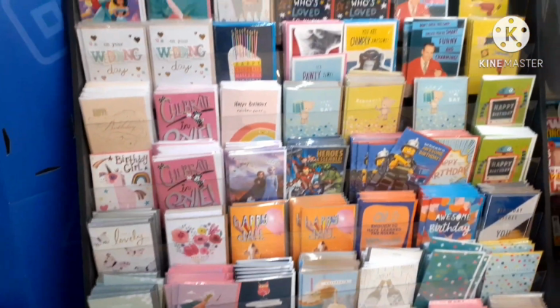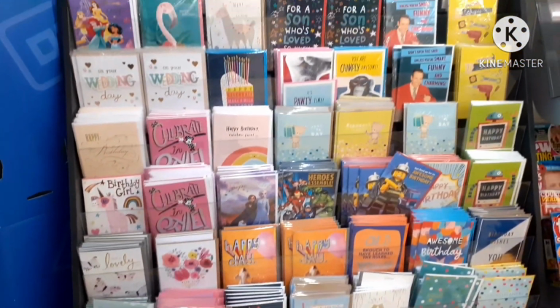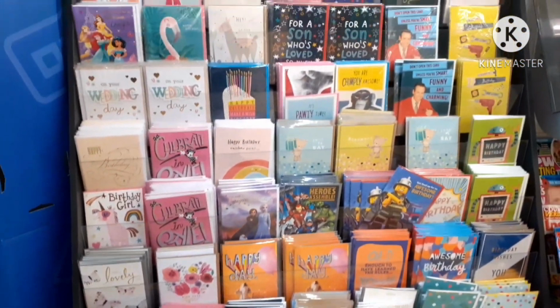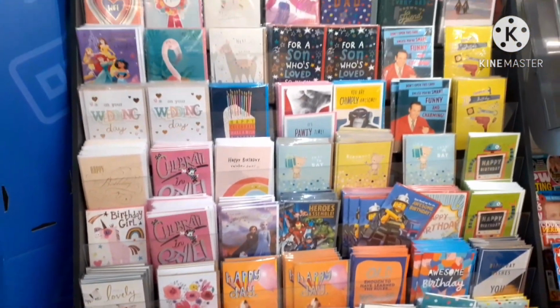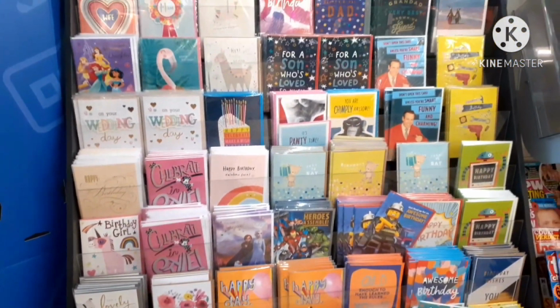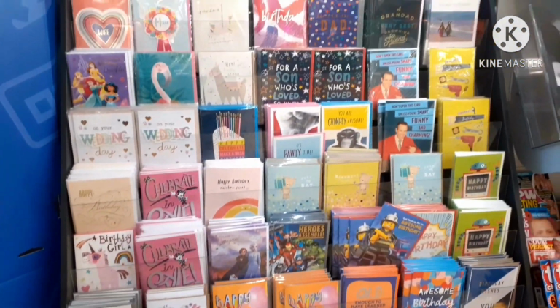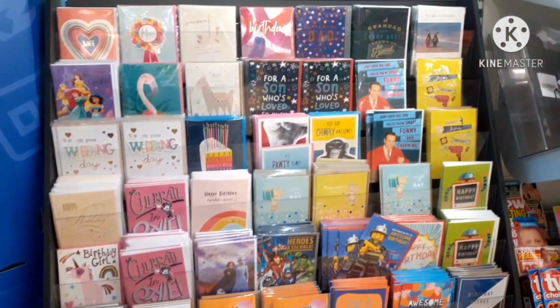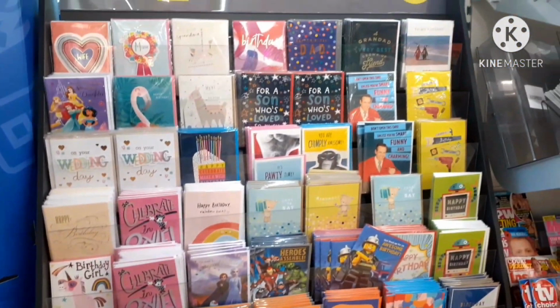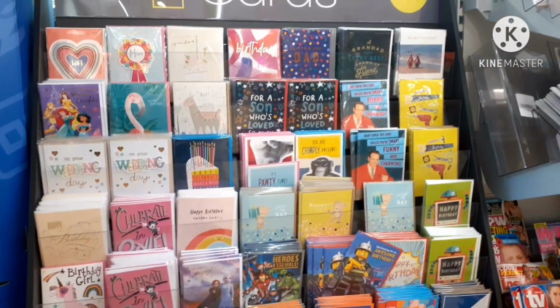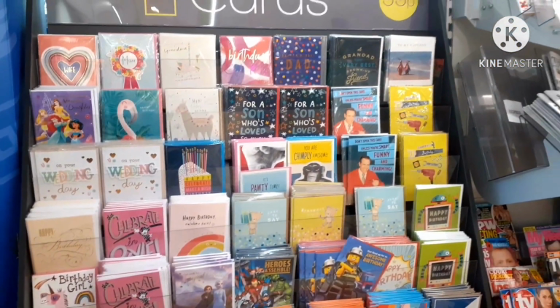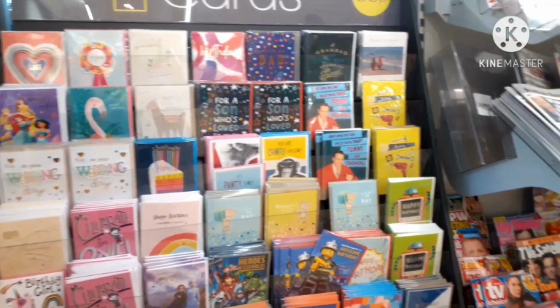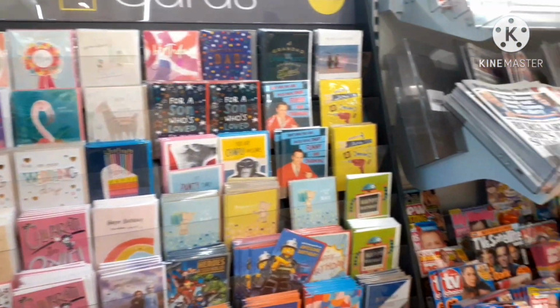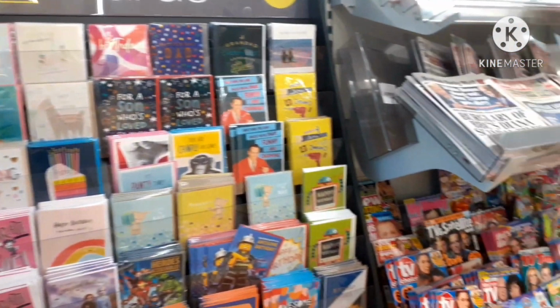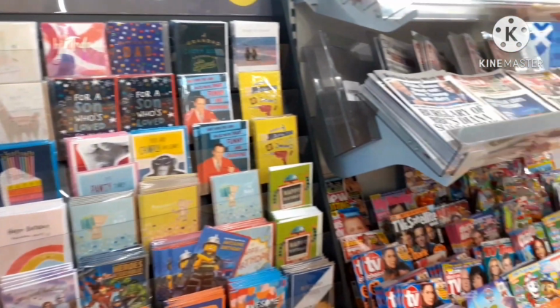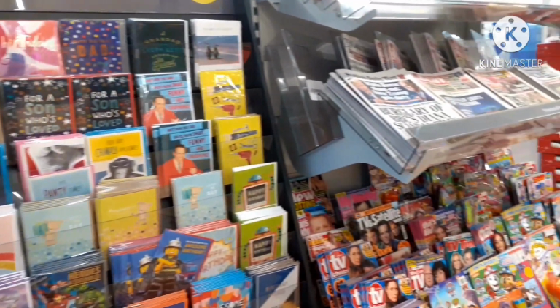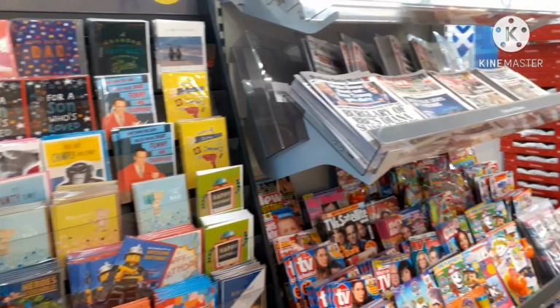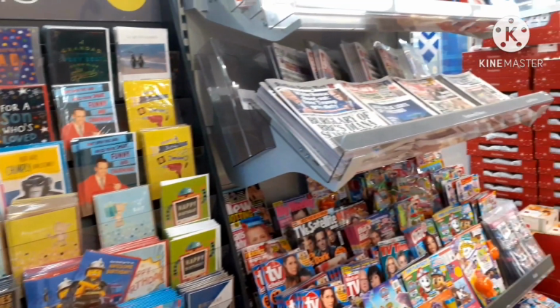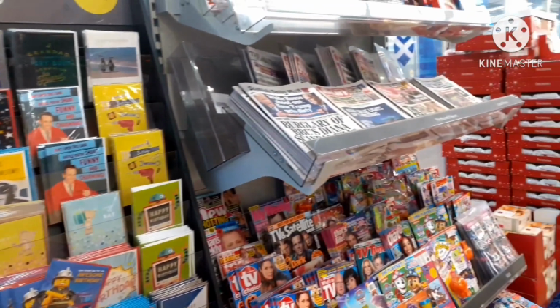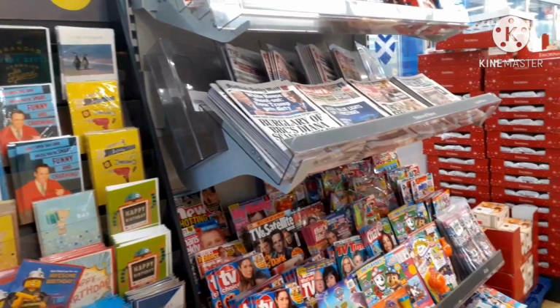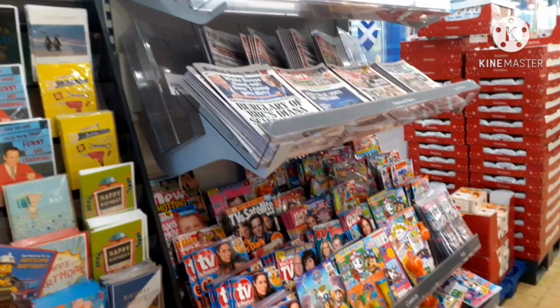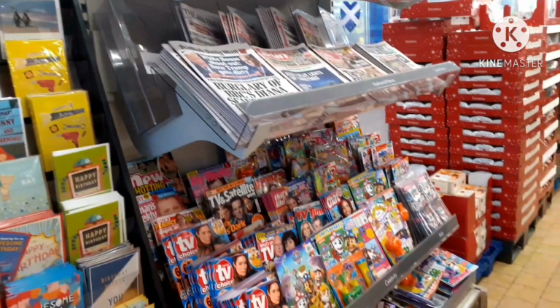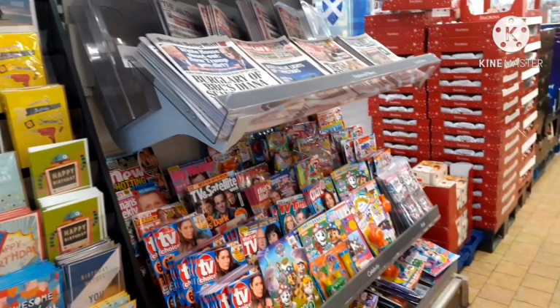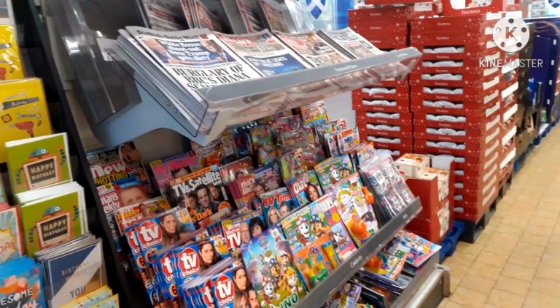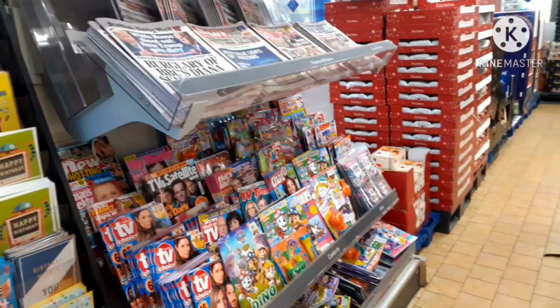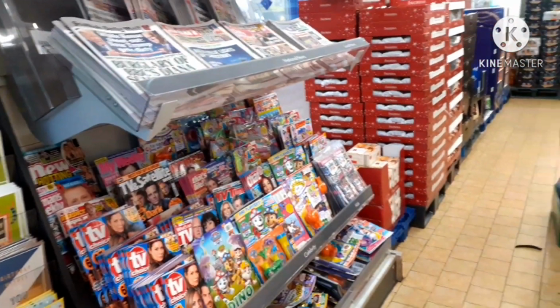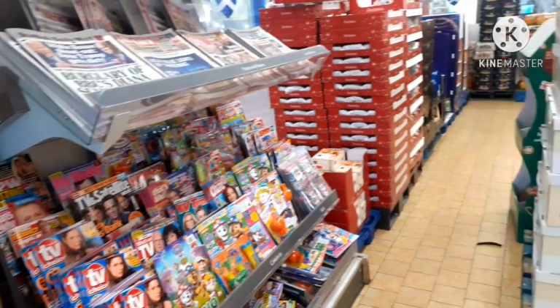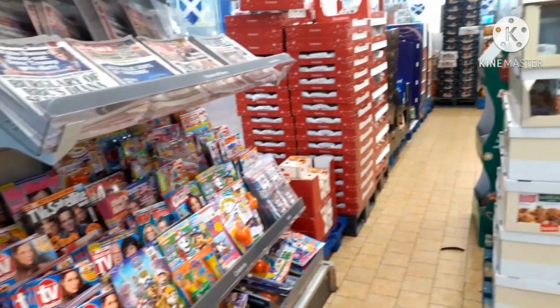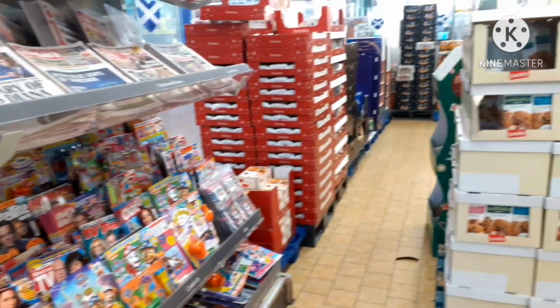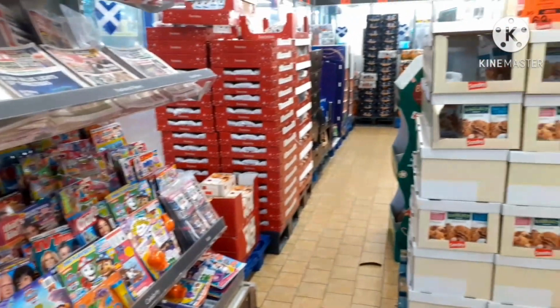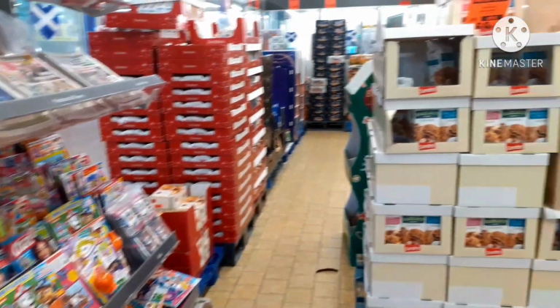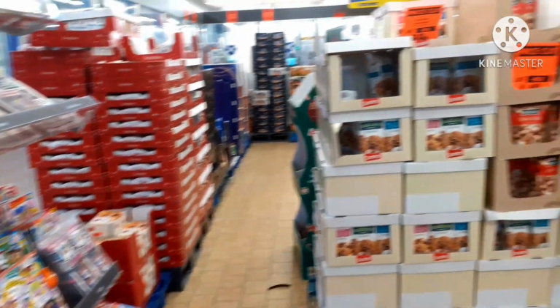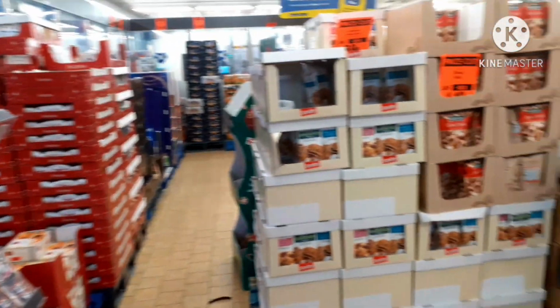We have greeting cards here. We are going to use a lot of greeting cards. We also have some magazines and newspapers.